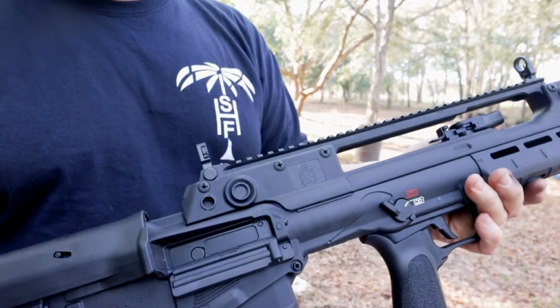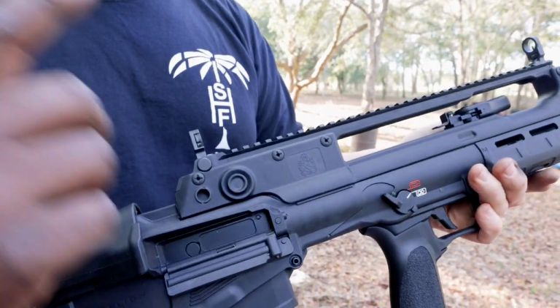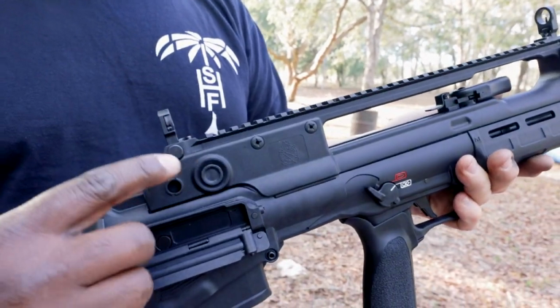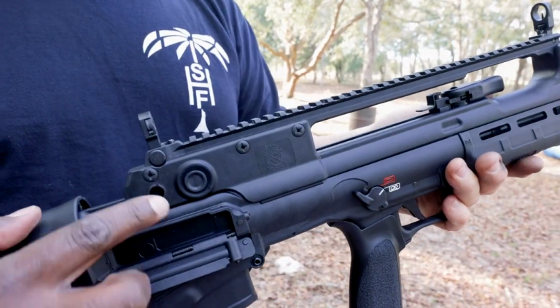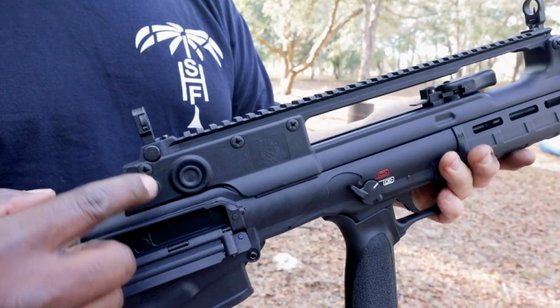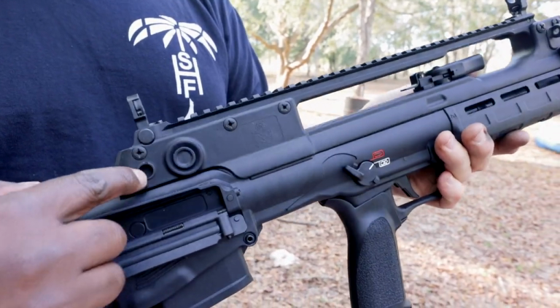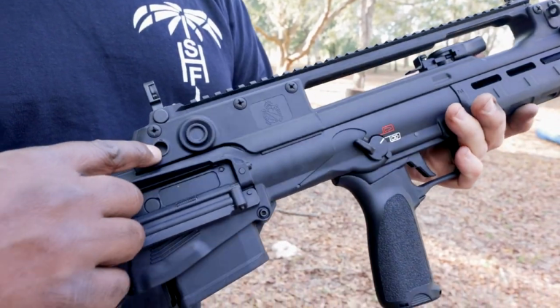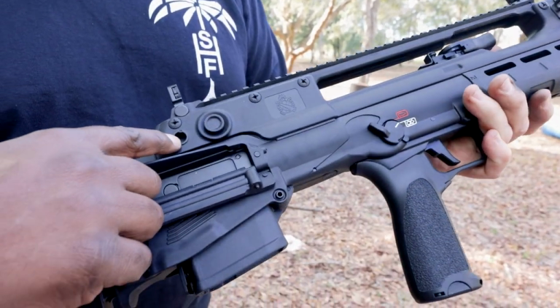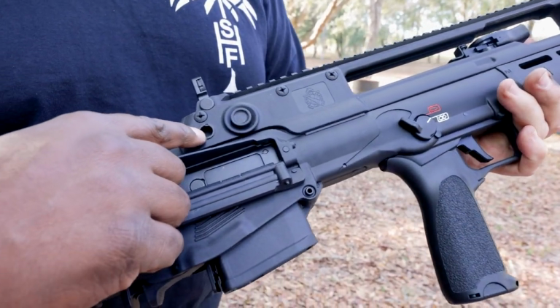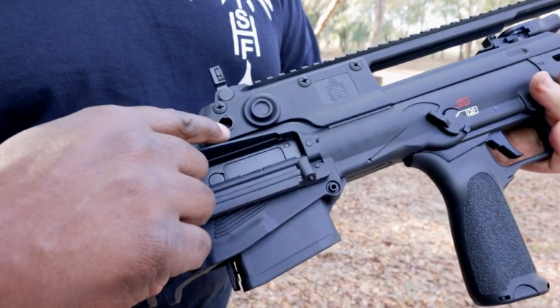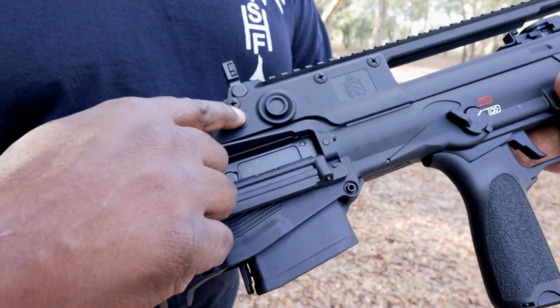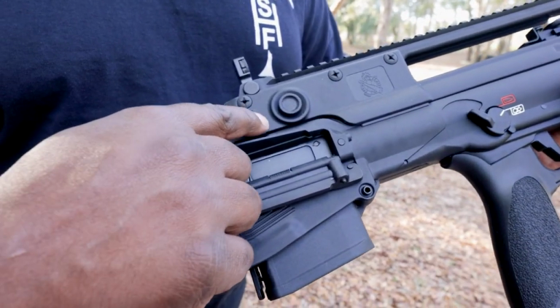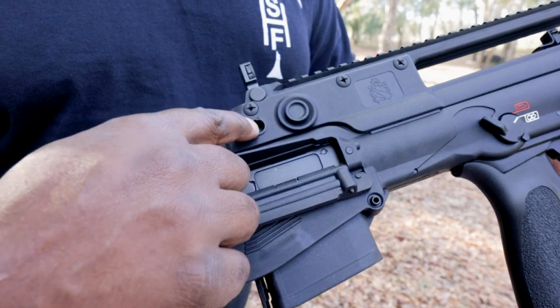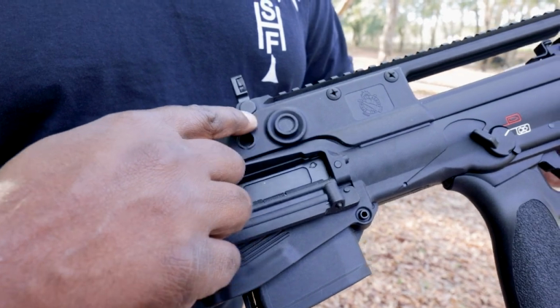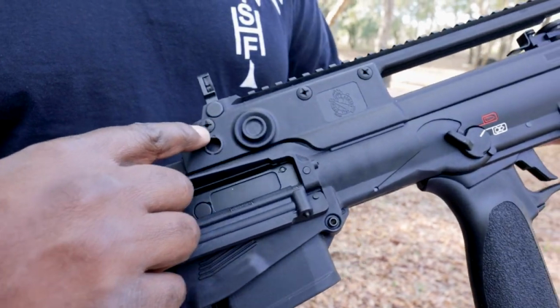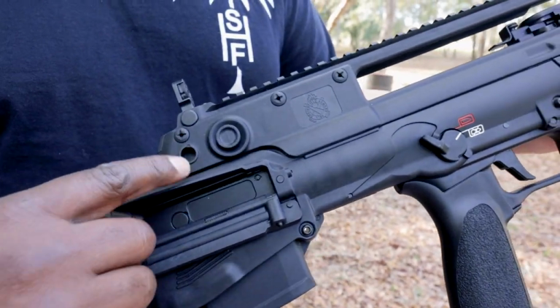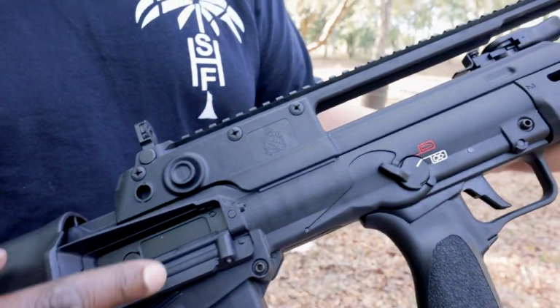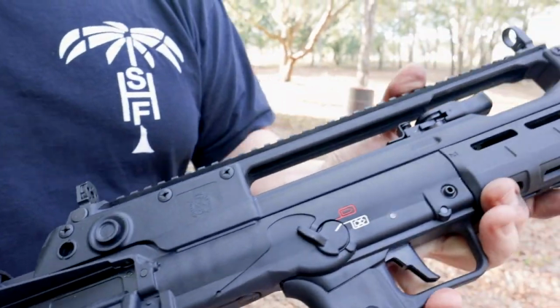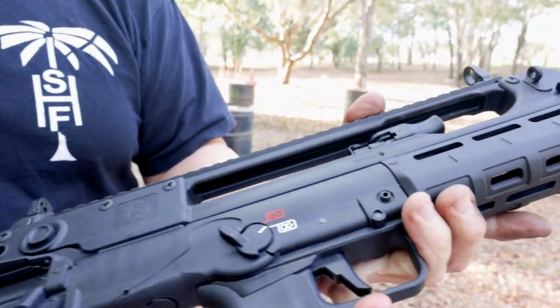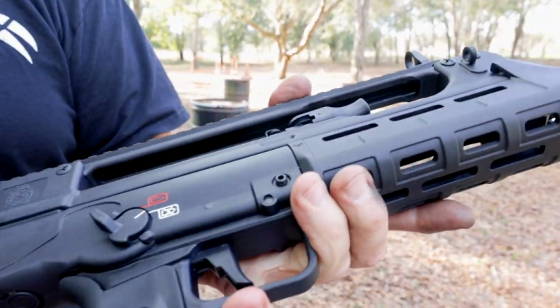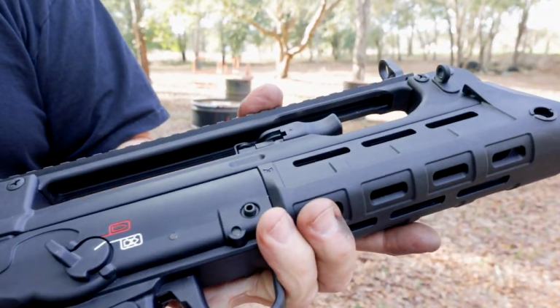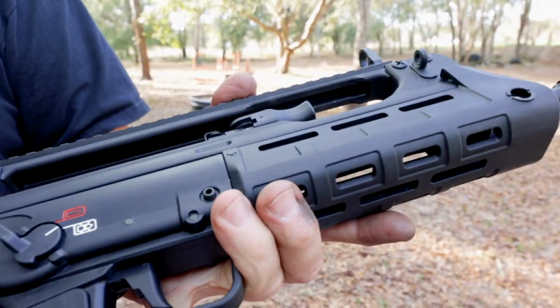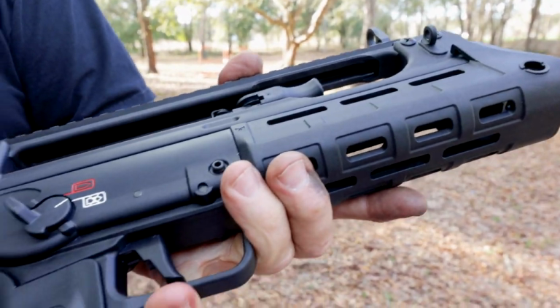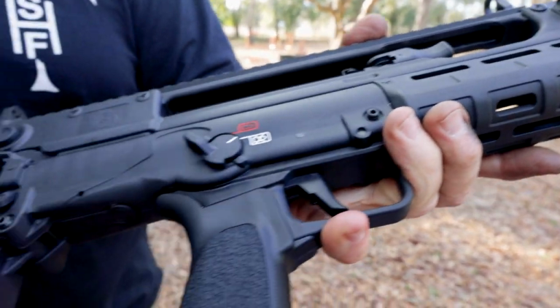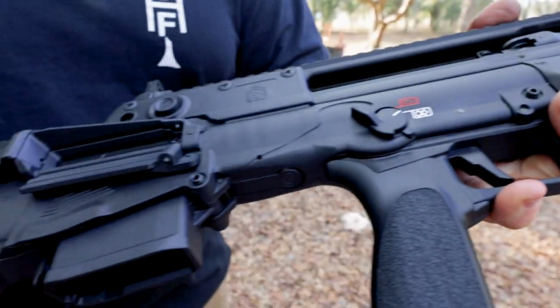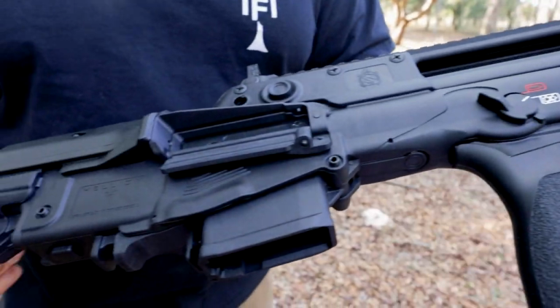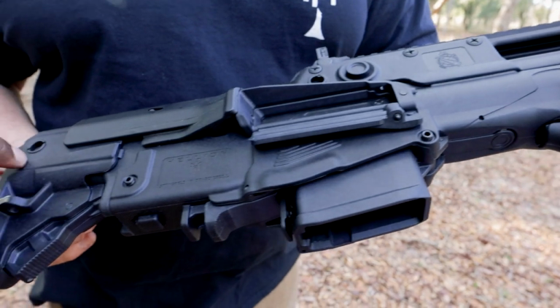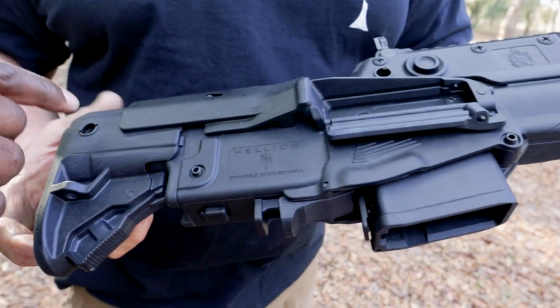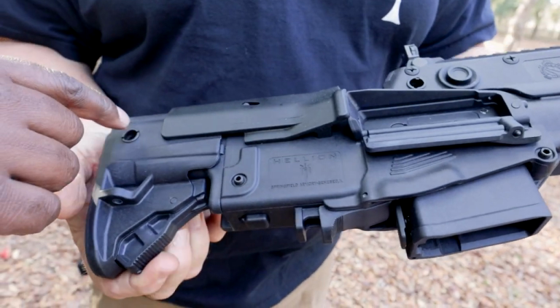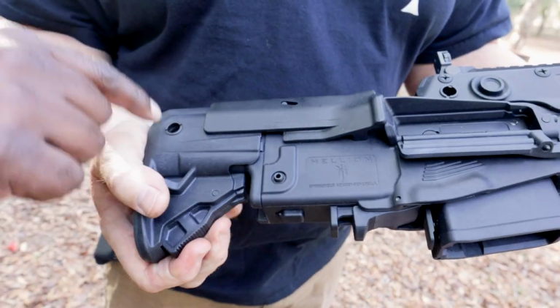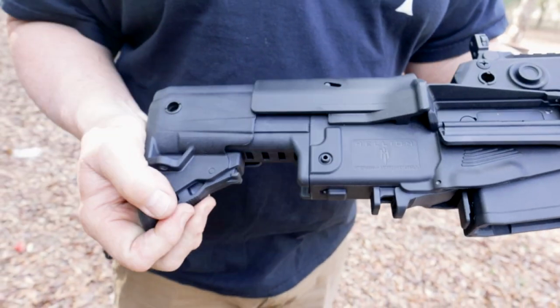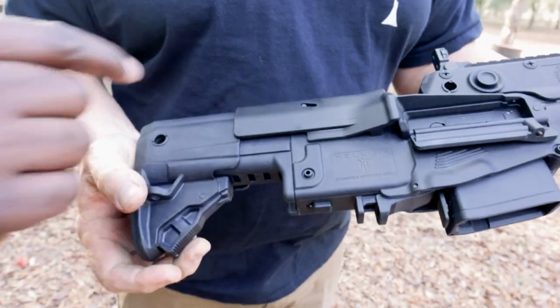They tout on their website — look at that, Walt — QD. QD all over the place. Yeah, all over.